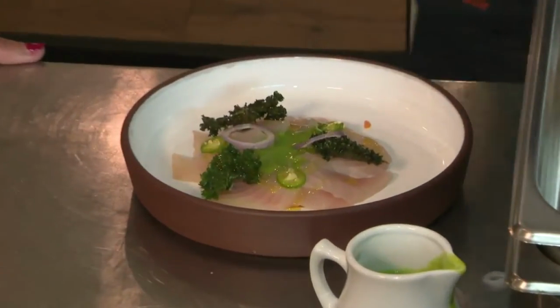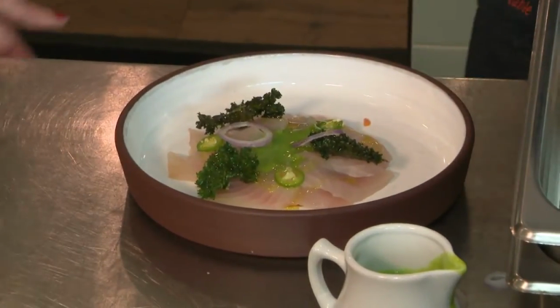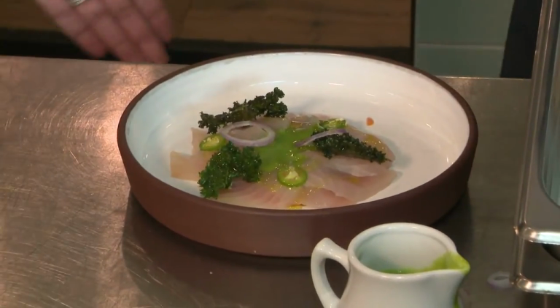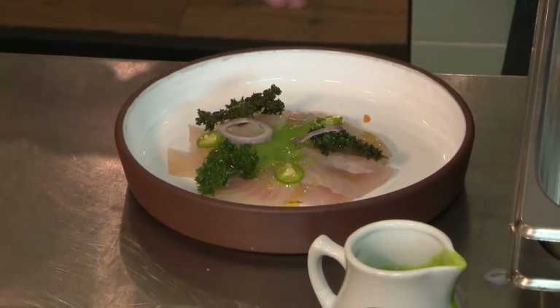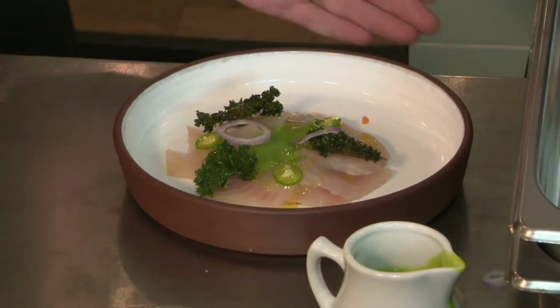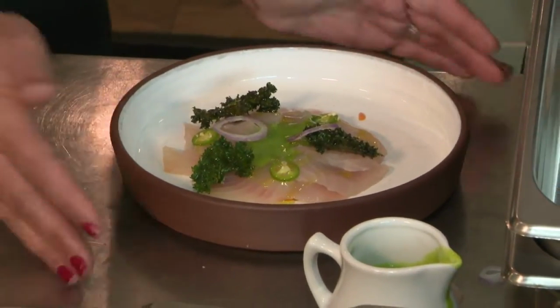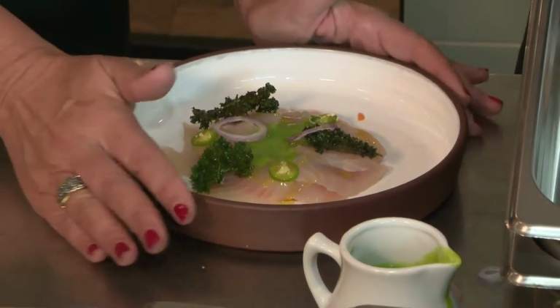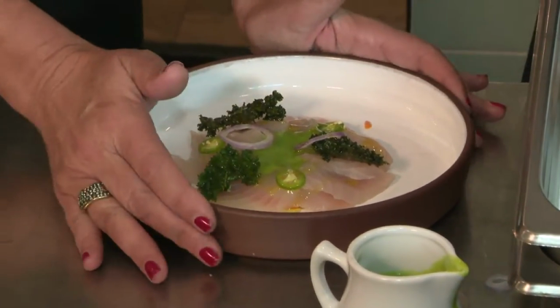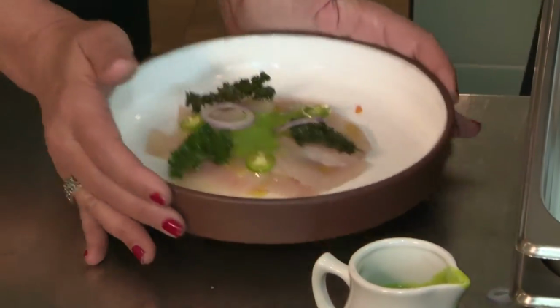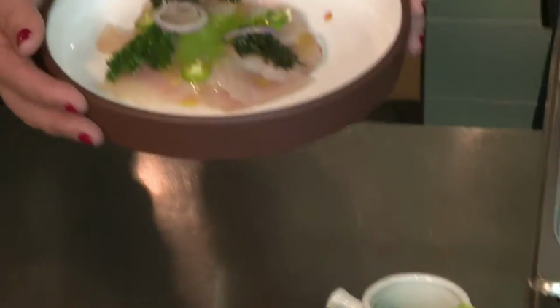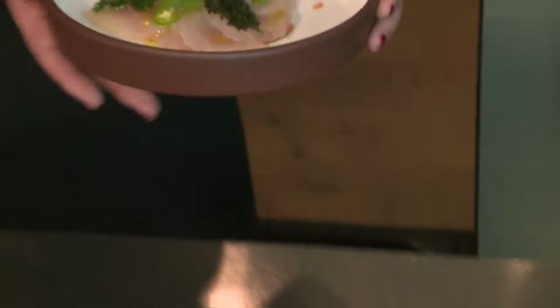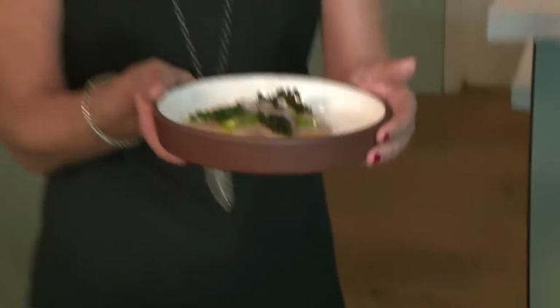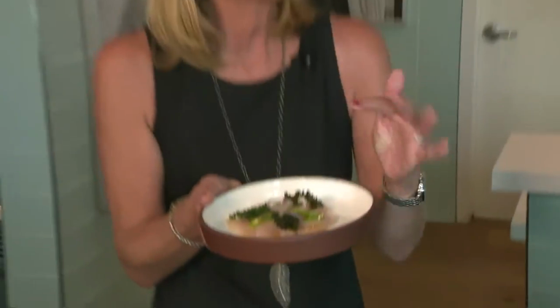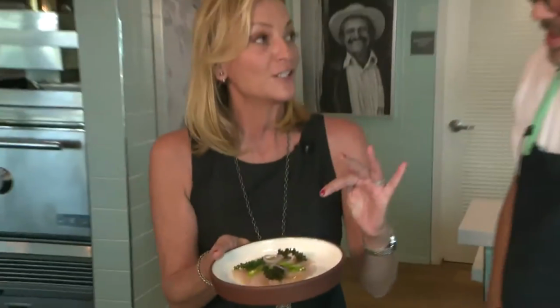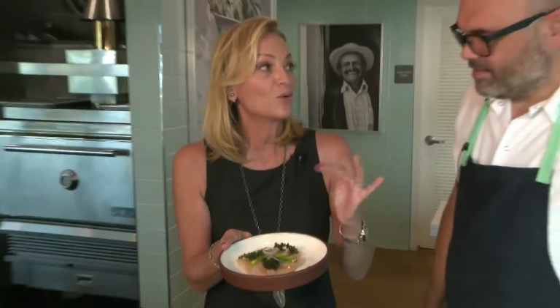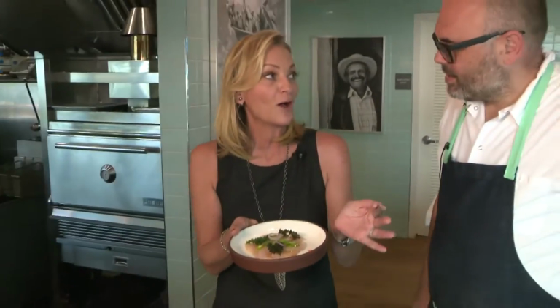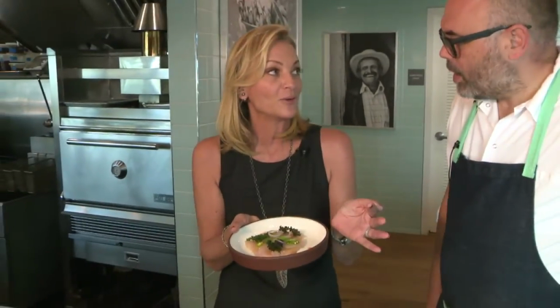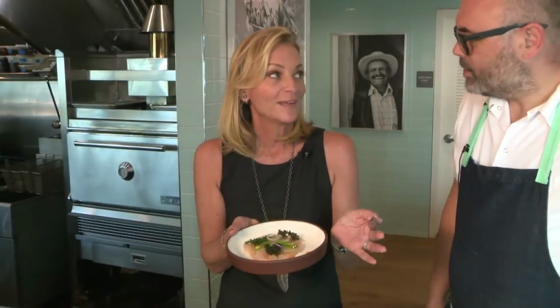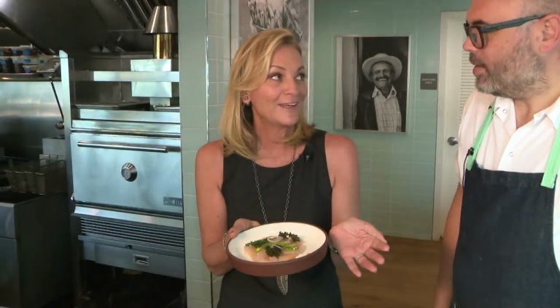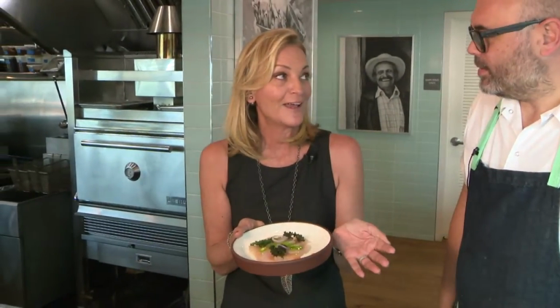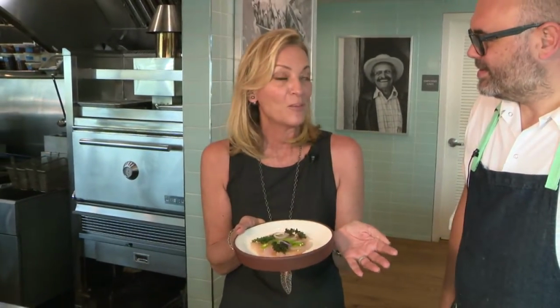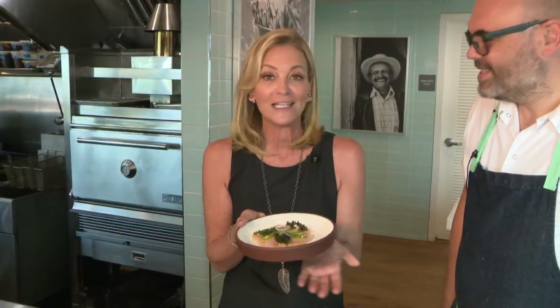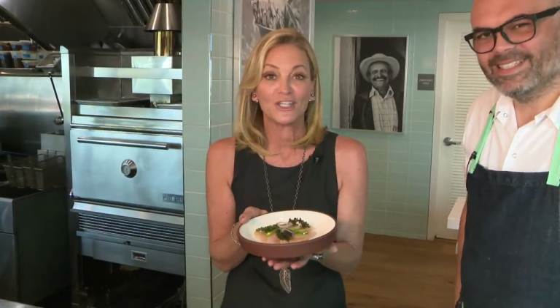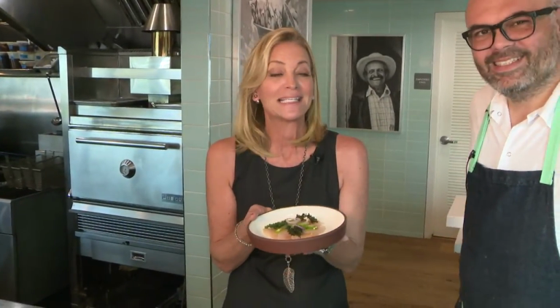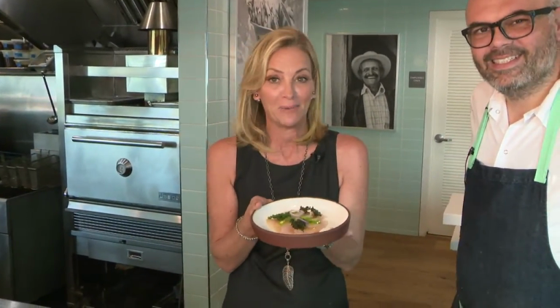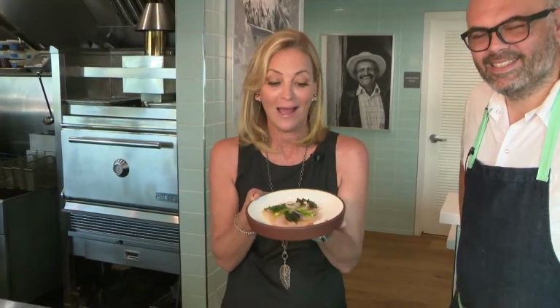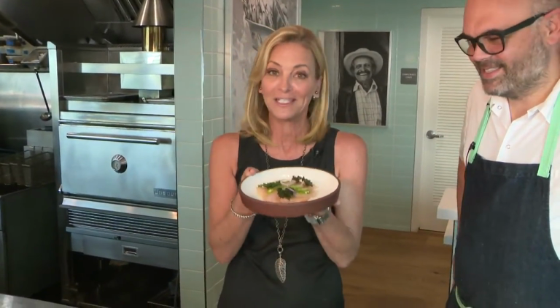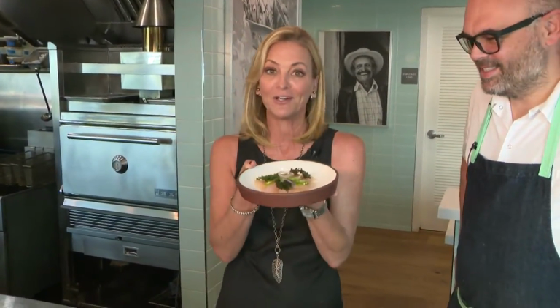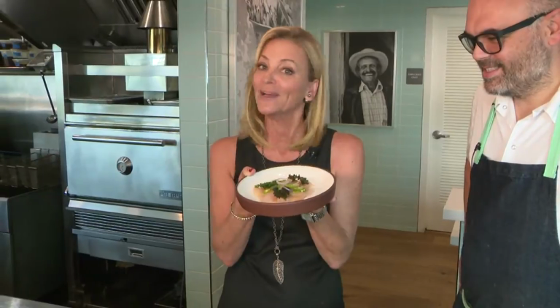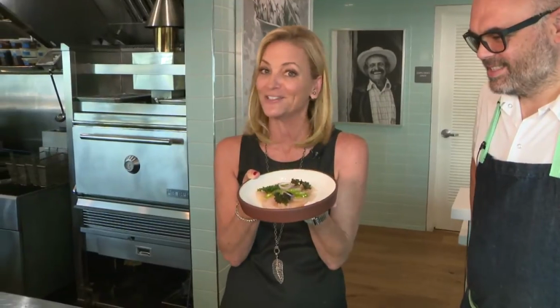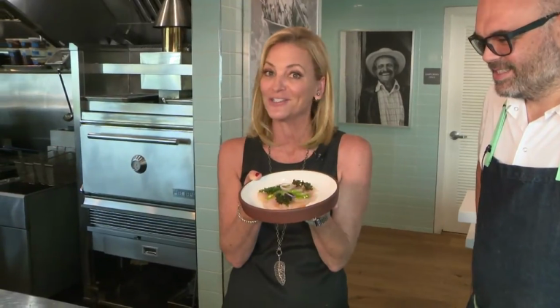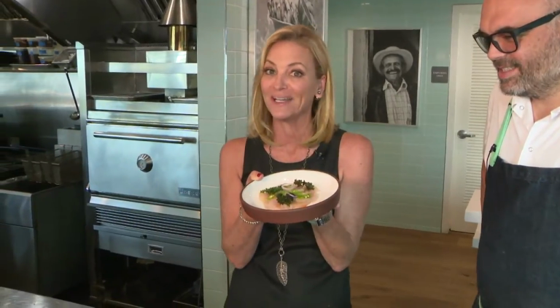And it's done — plated and beautiful. And that is your tiradito with Wahoo, here at Obra Kitchen Table. I'm Lisa Petrello and that's your Digital Bite.